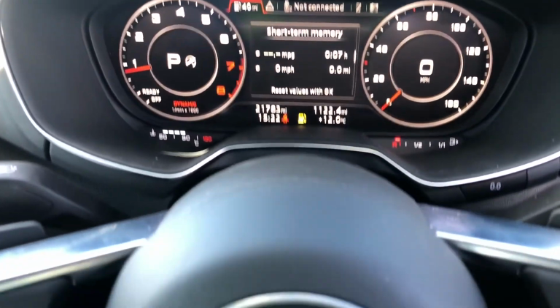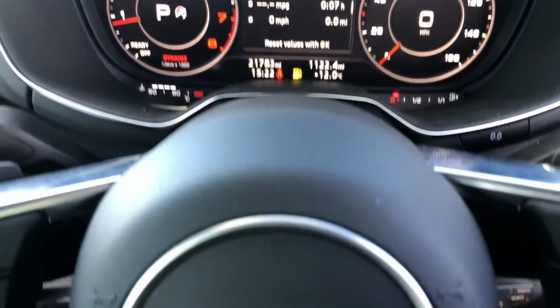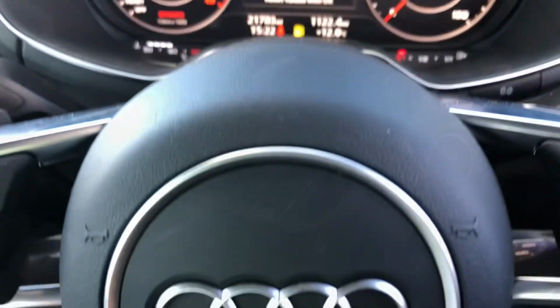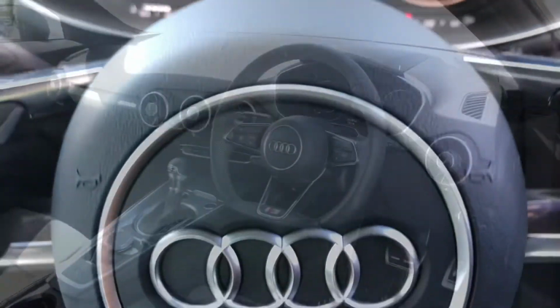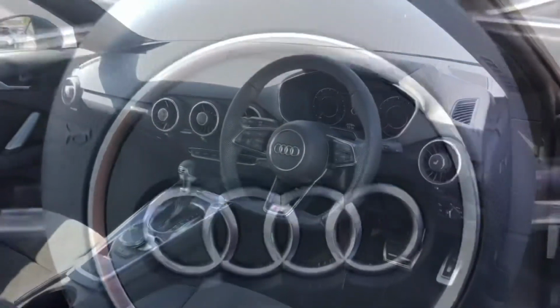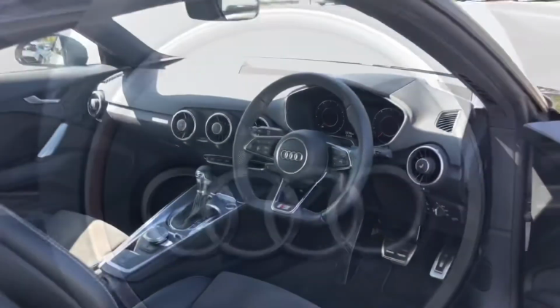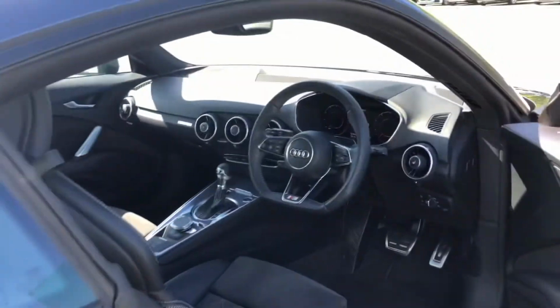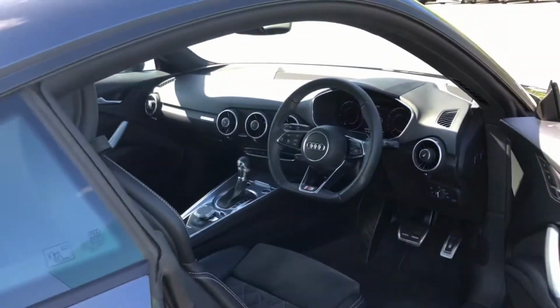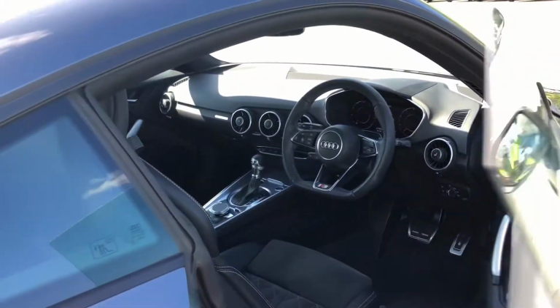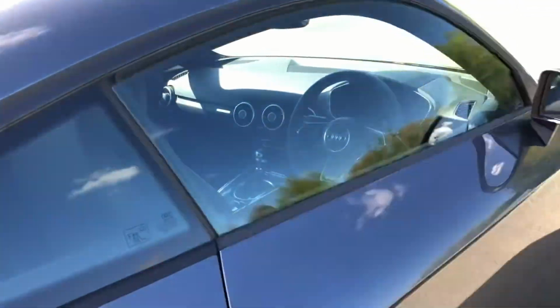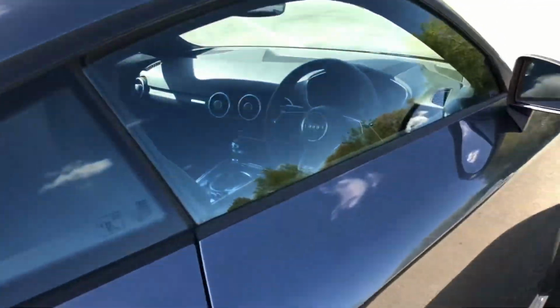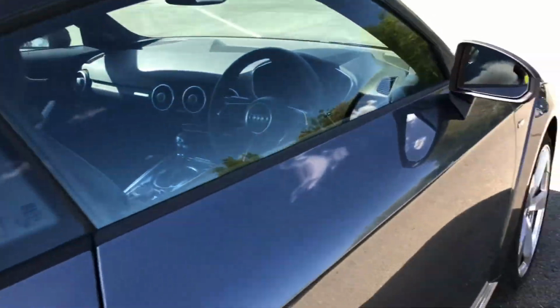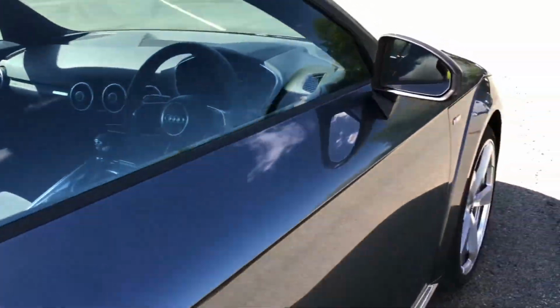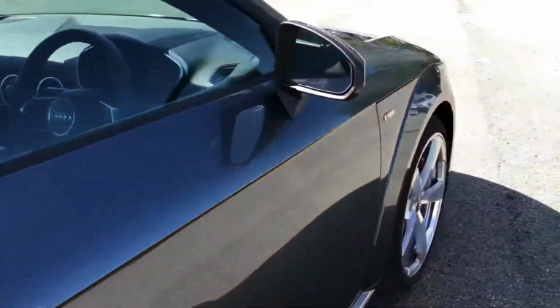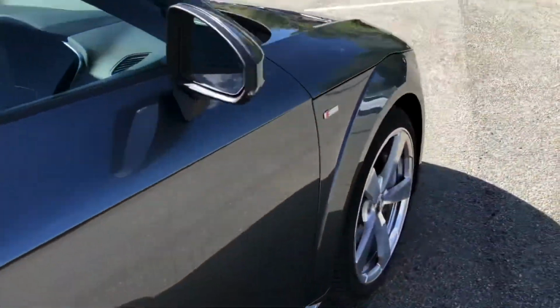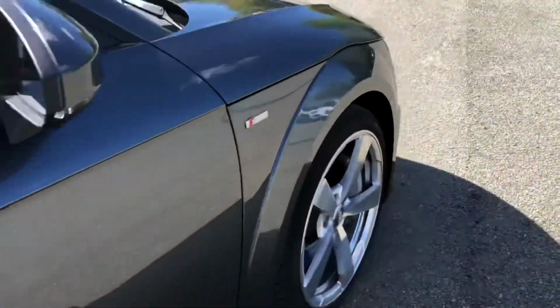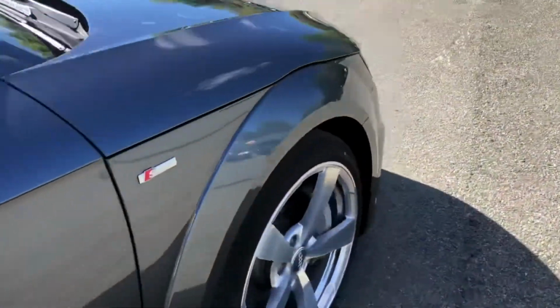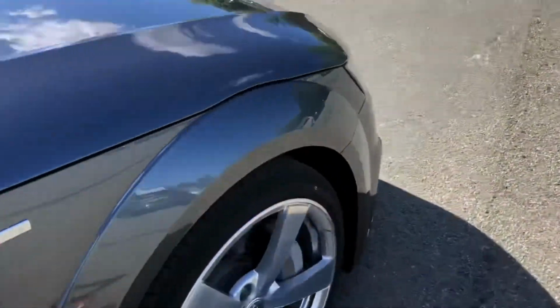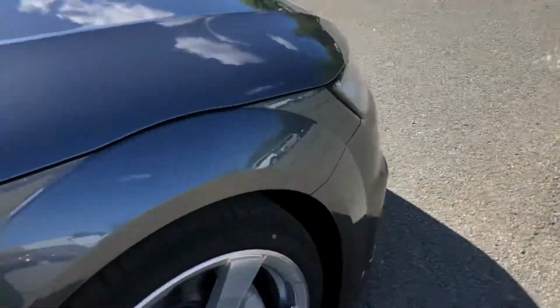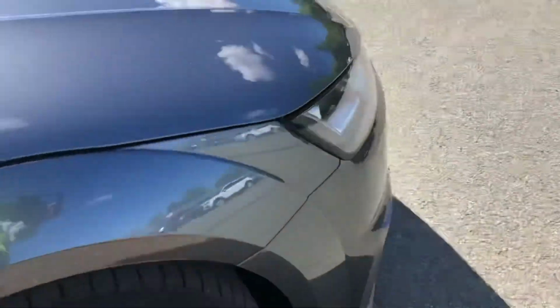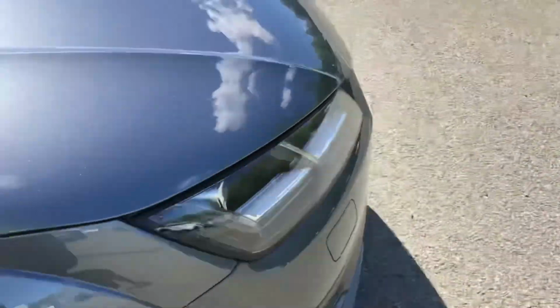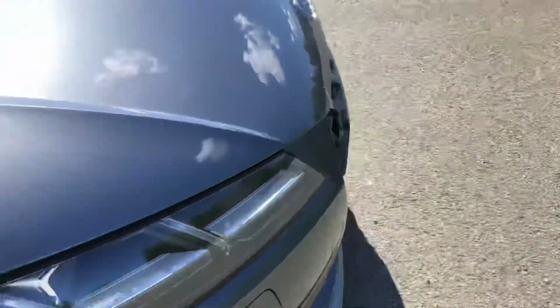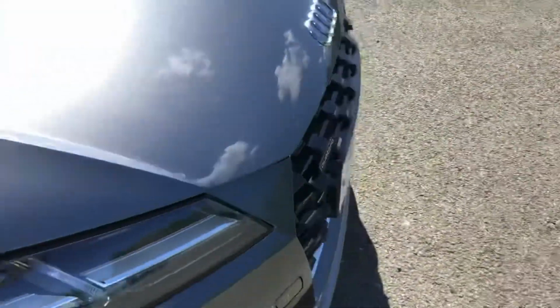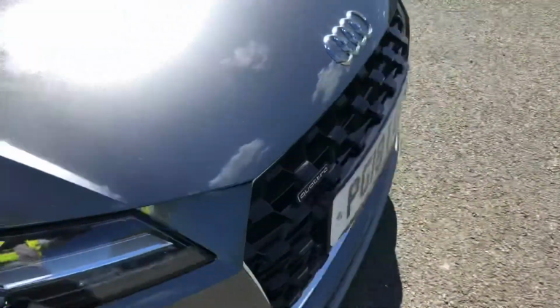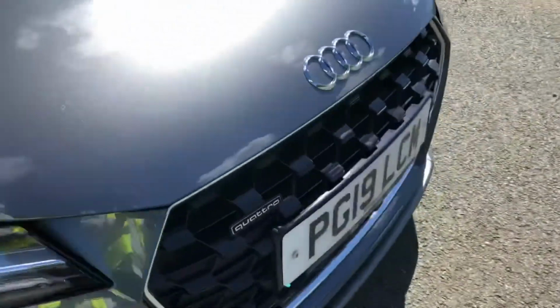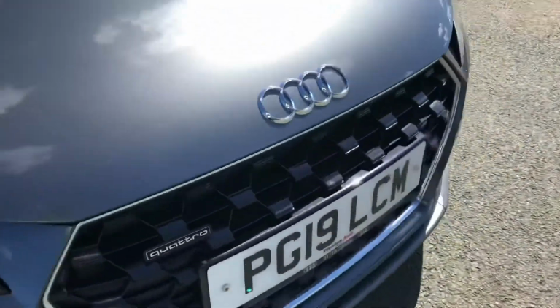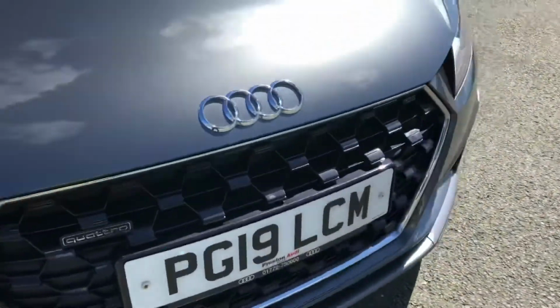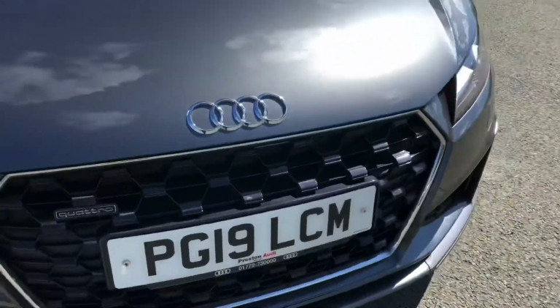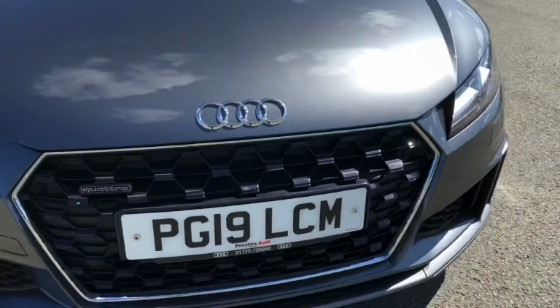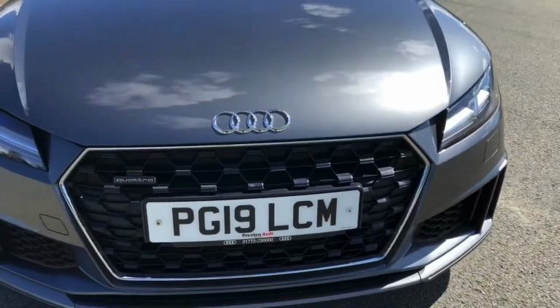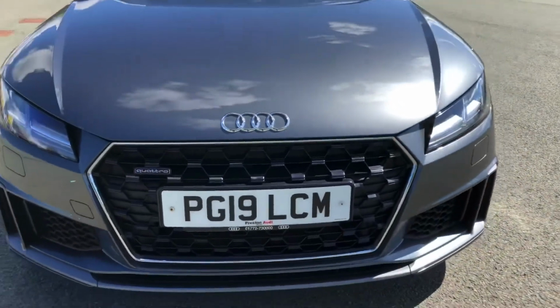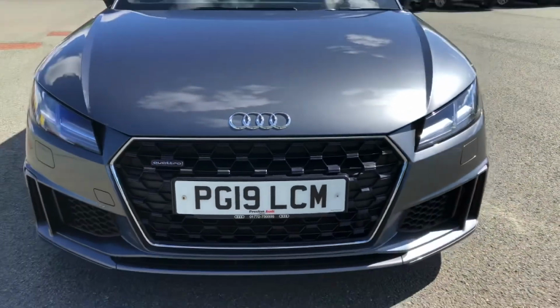This was the walk-around of the Audi TT Coupe S-Line. If you'd like to arrange a viewing, test drive, or request a personalised finance quote, please contact us. Thank you for watching.